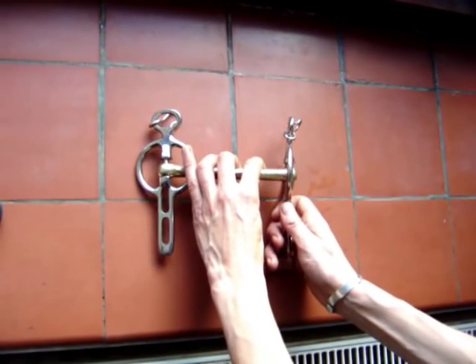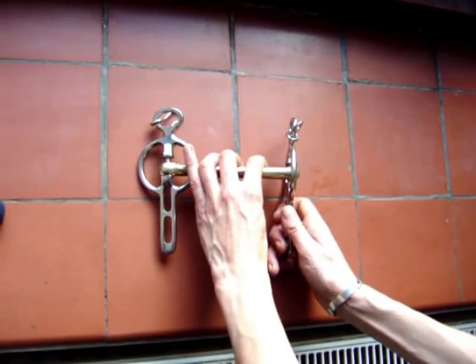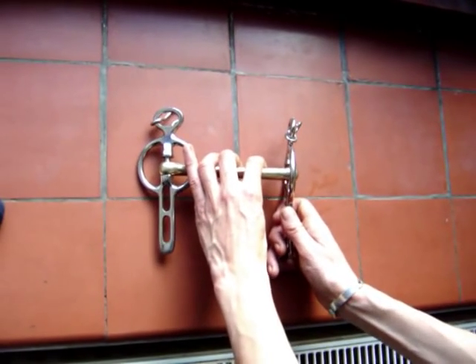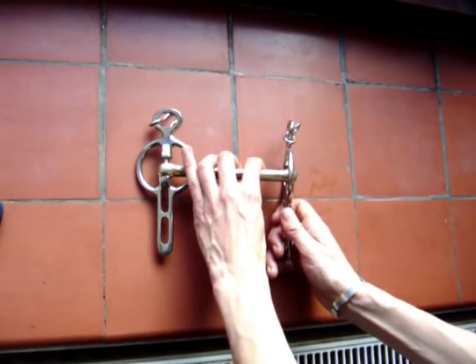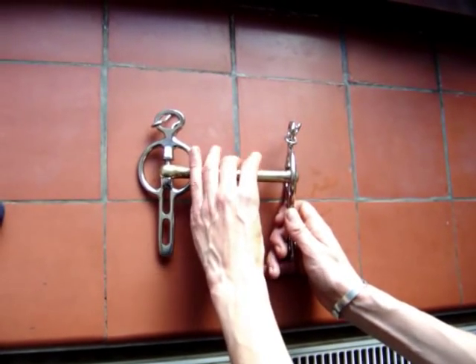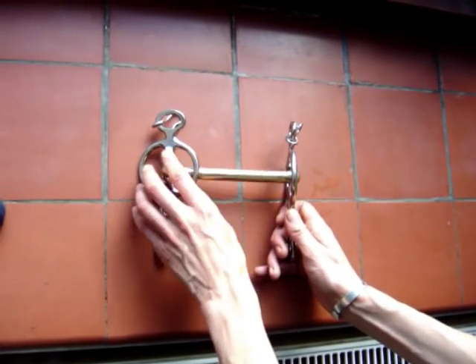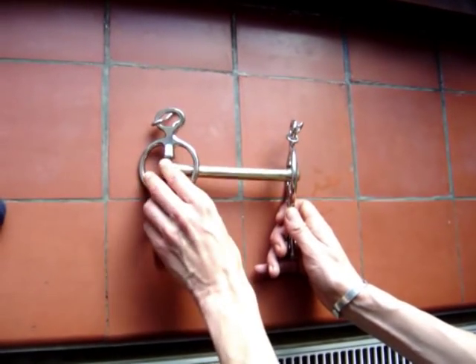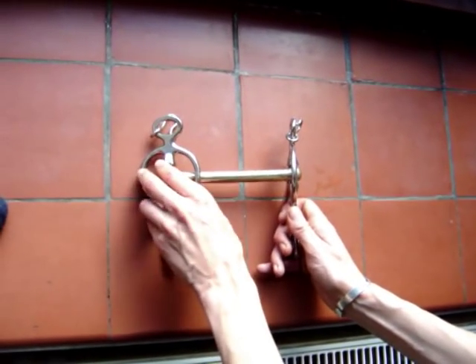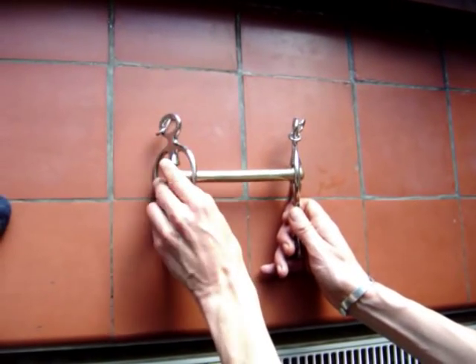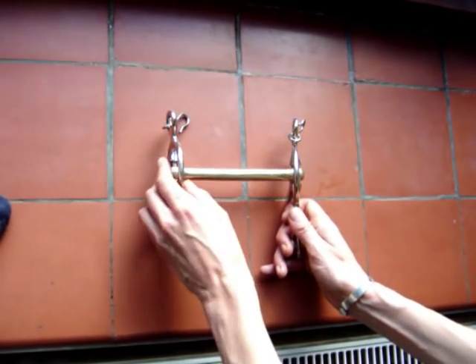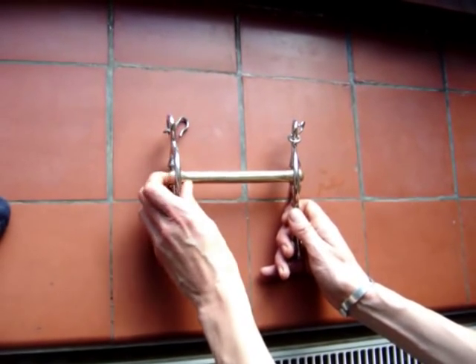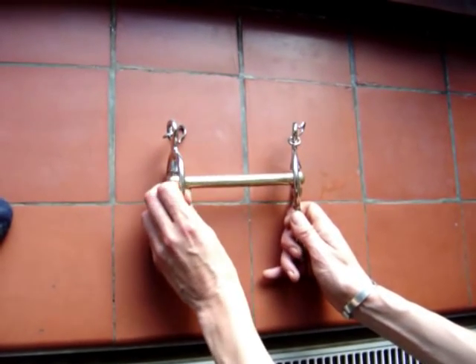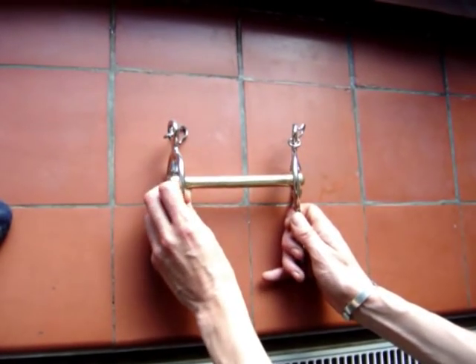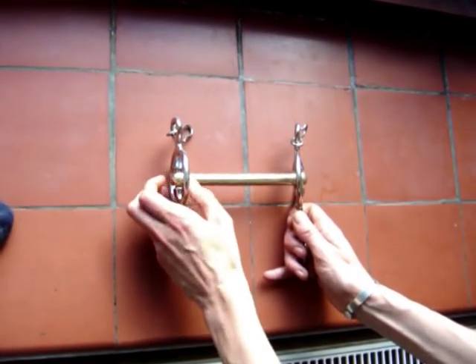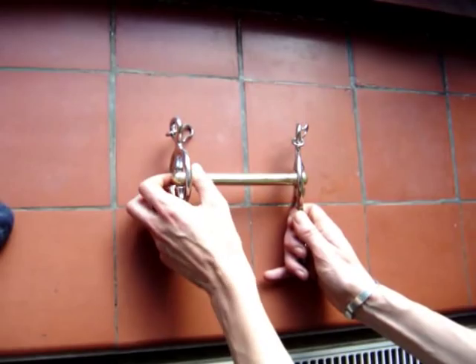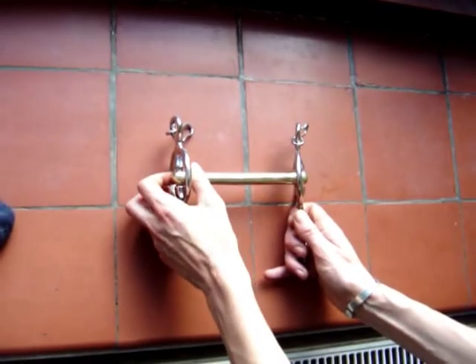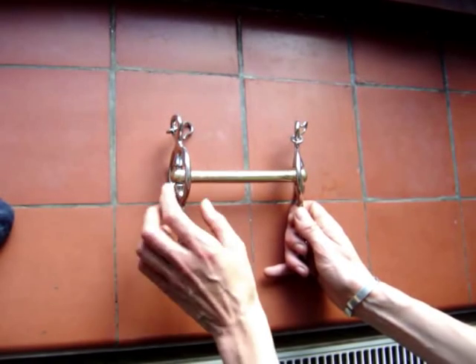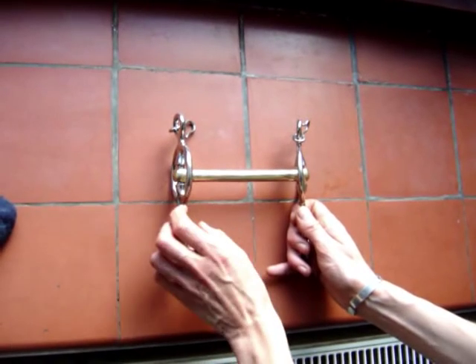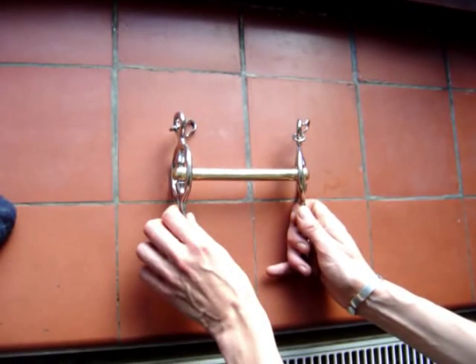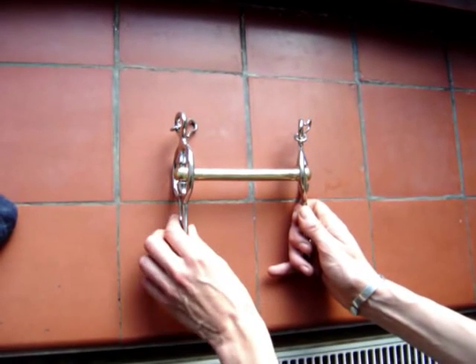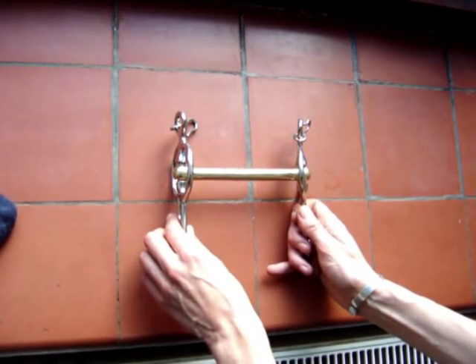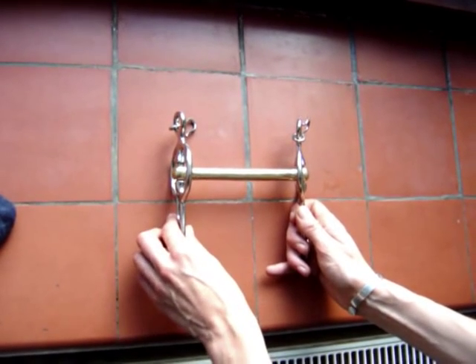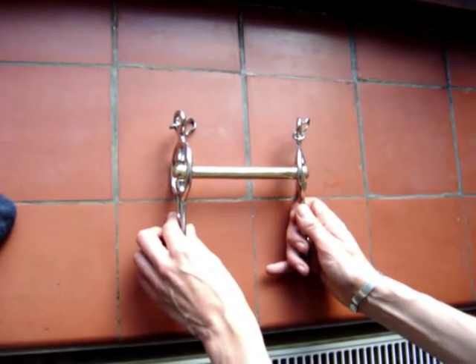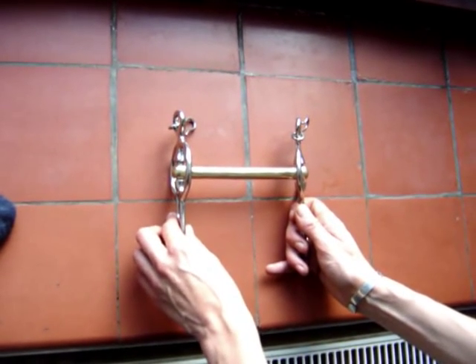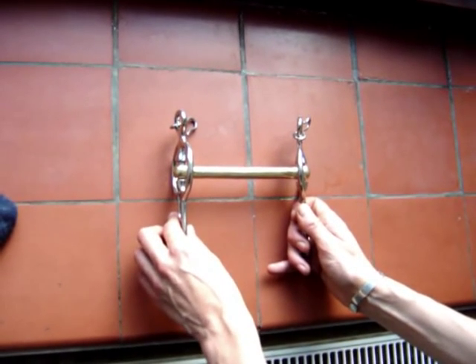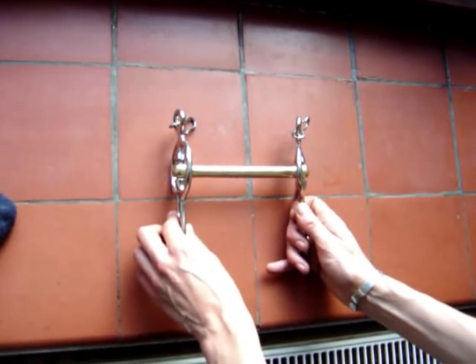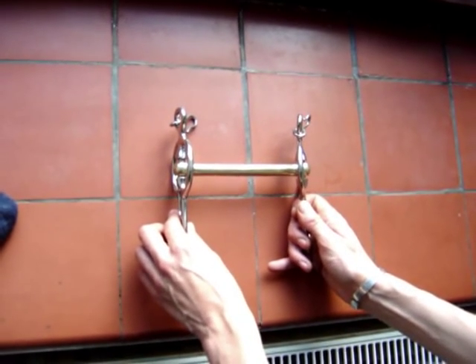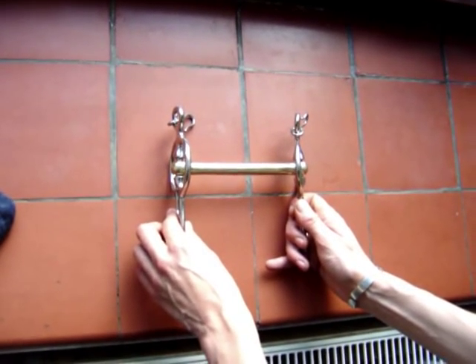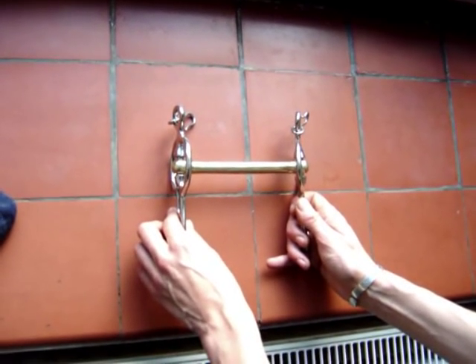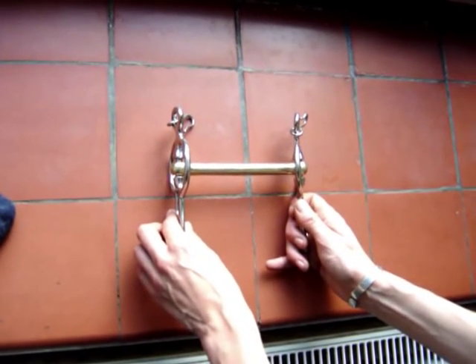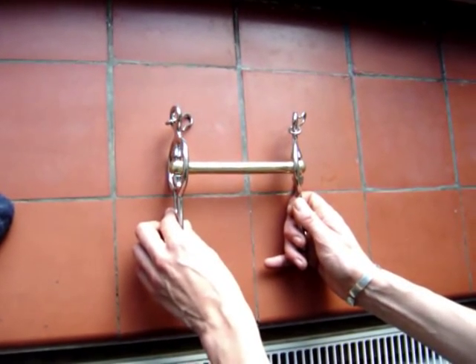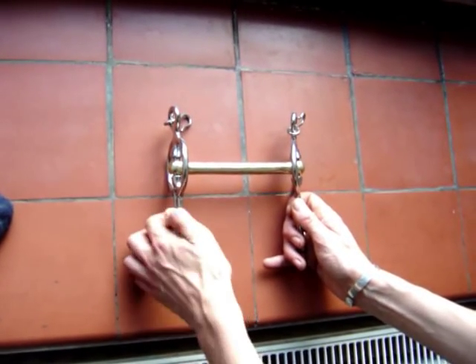Generally, swivel cheeks are used for single horse, whereas fixed ones for a pair. The slots on the shank of the bit, where the reins attach, allows variation of leverage.